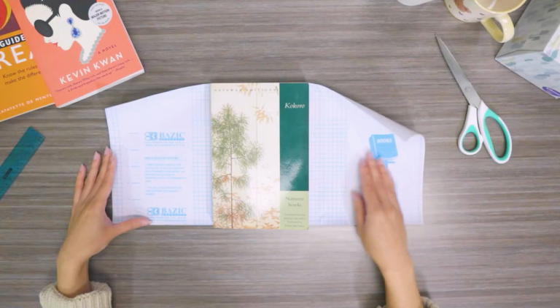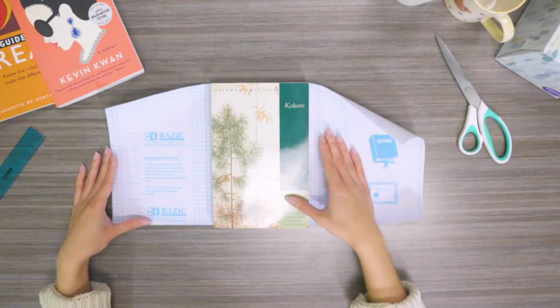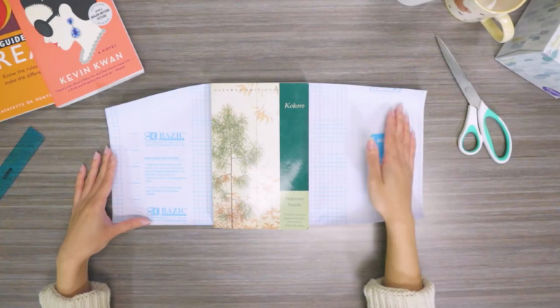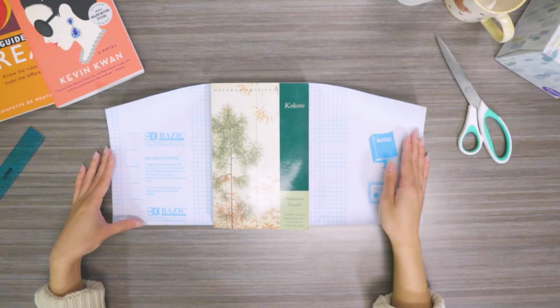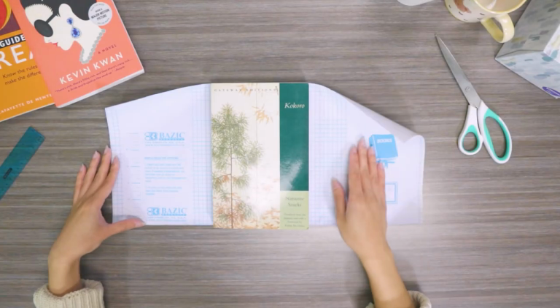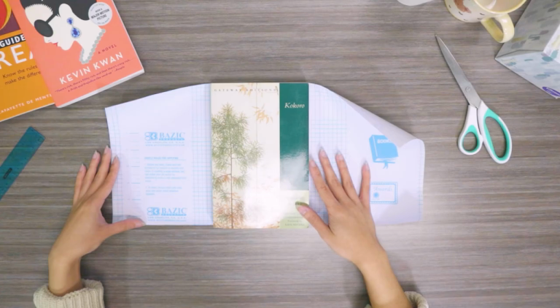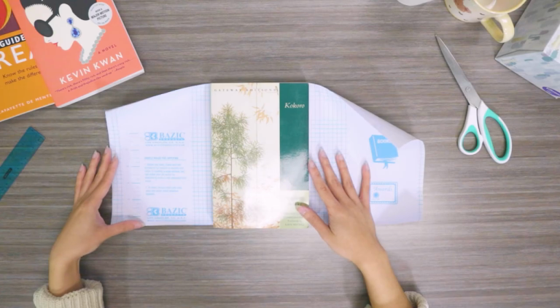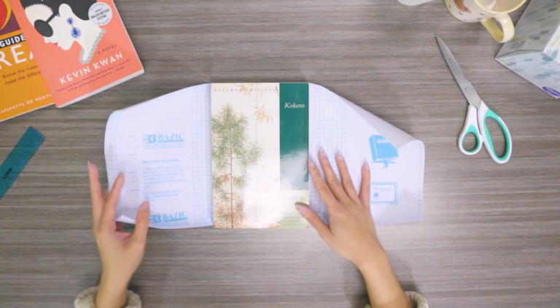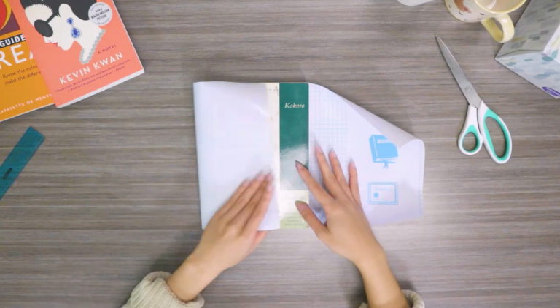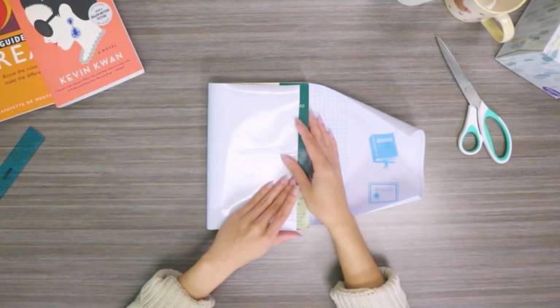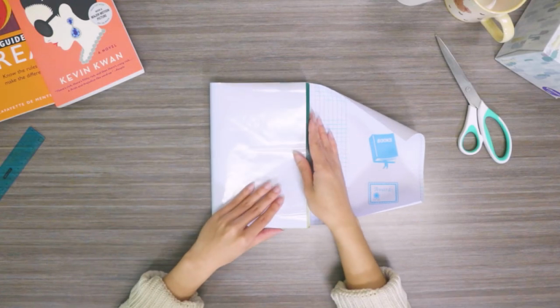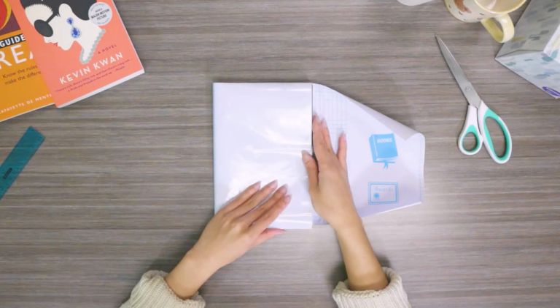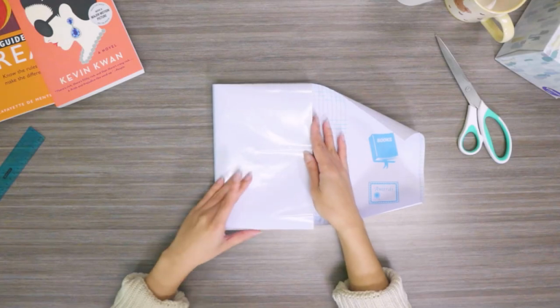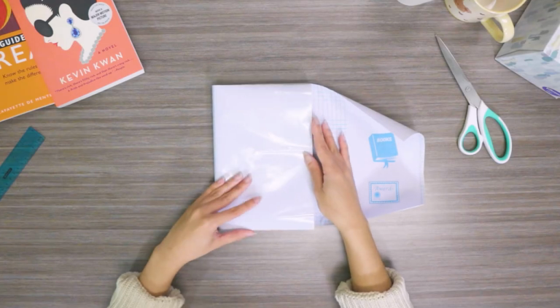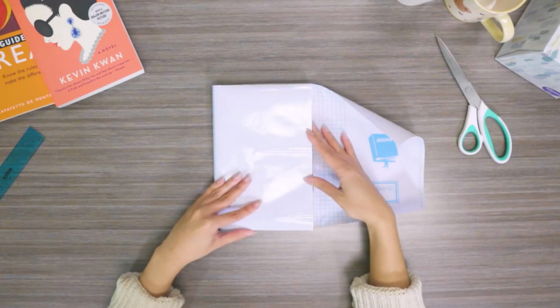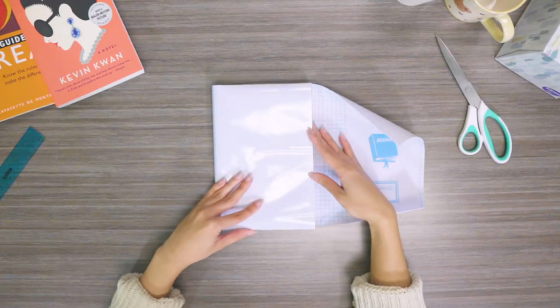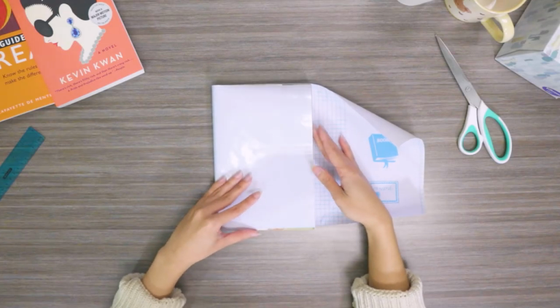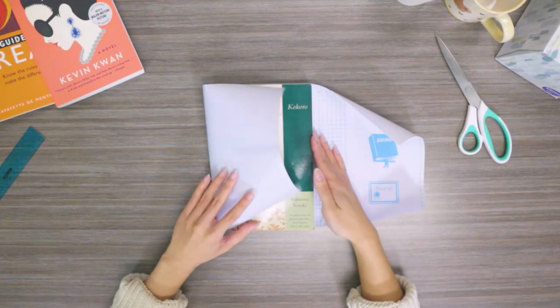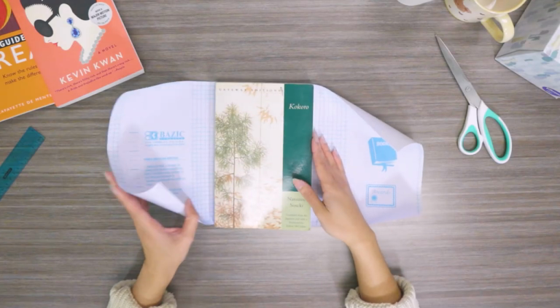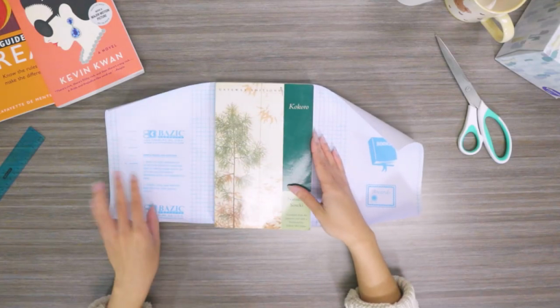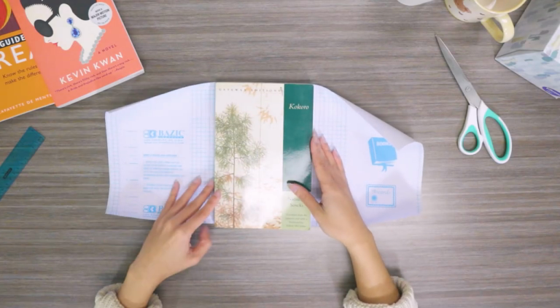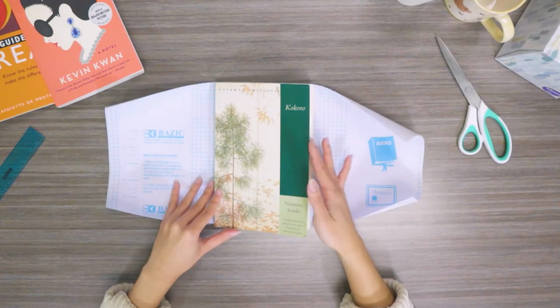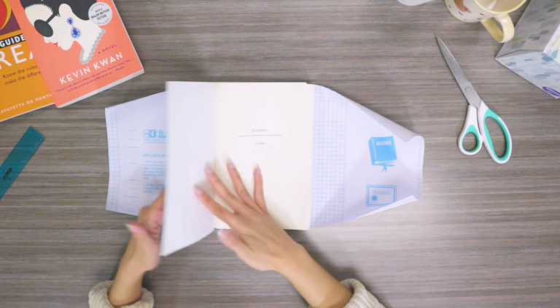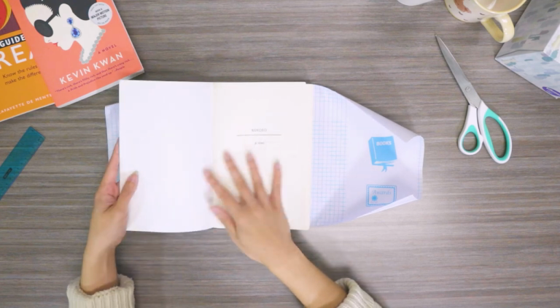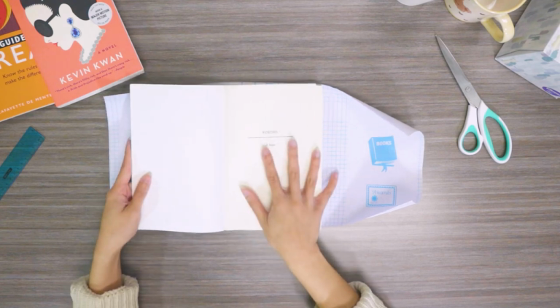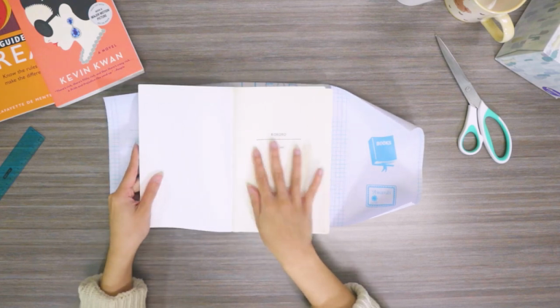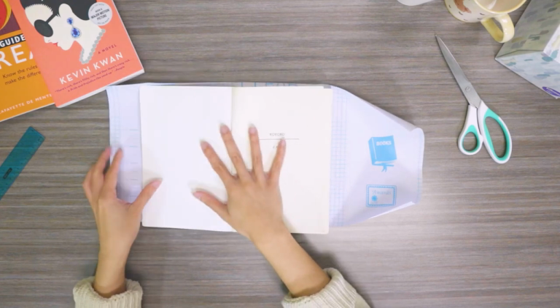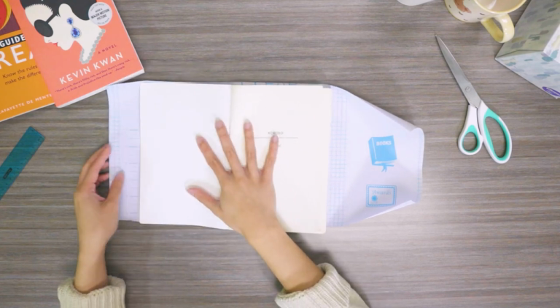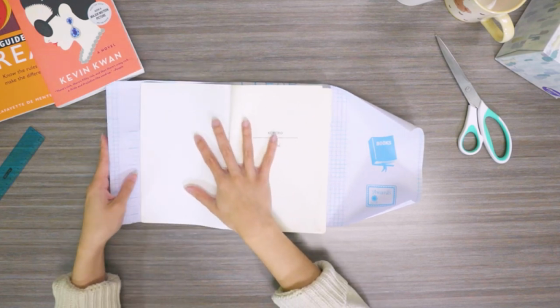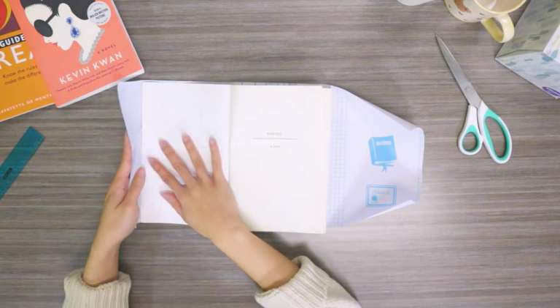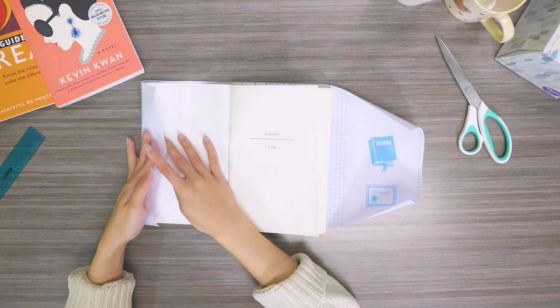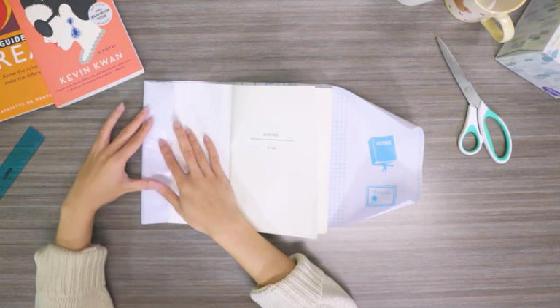In this video we are covering the book from edge all the way around to the other edge. If you'd like more coverage for your book, you can add another inch on the top, side, and bottom for that longer lasting book cover.